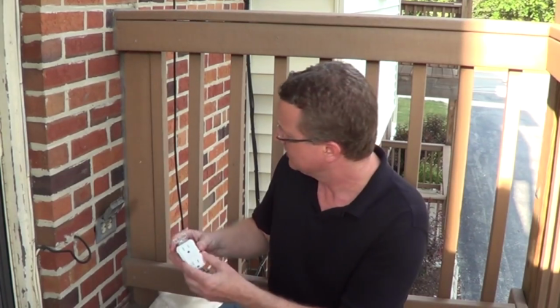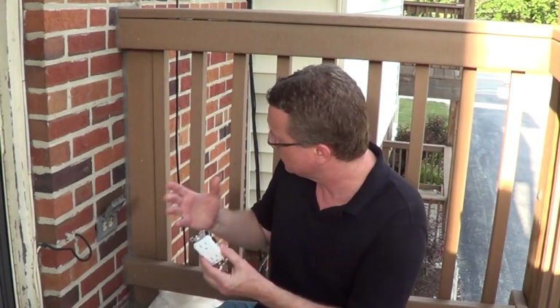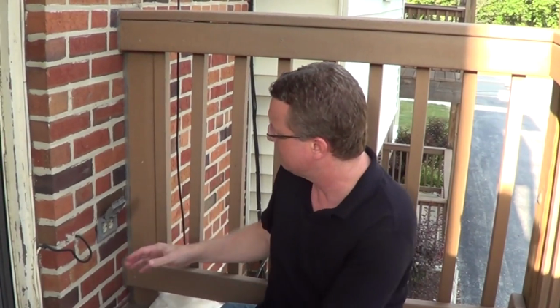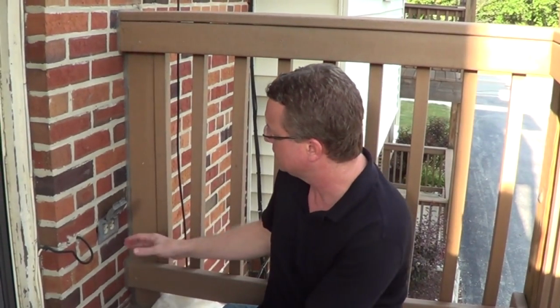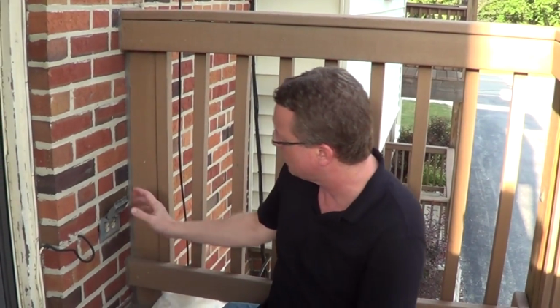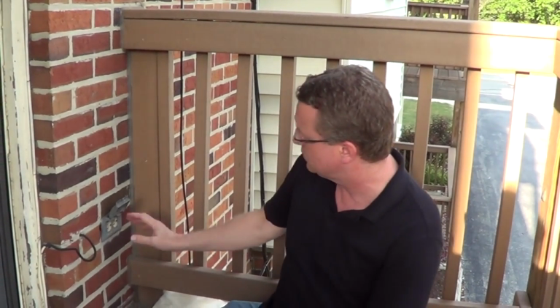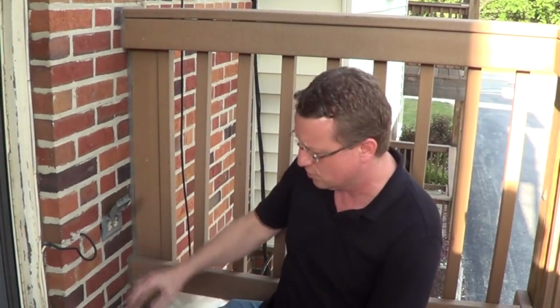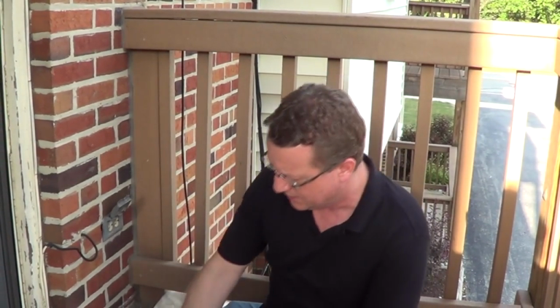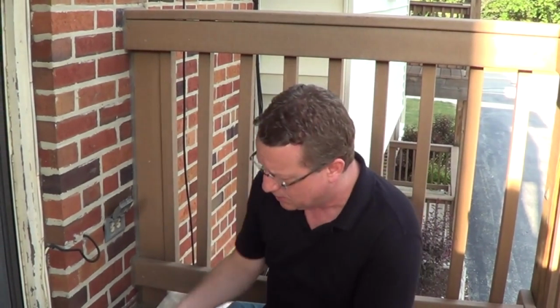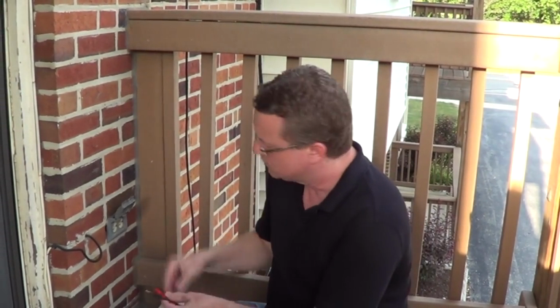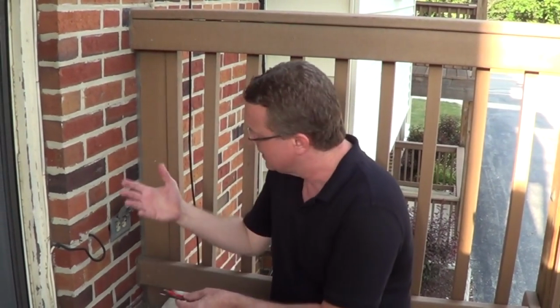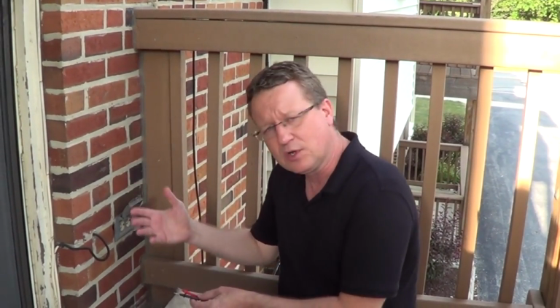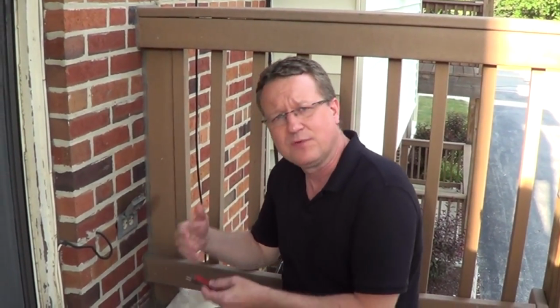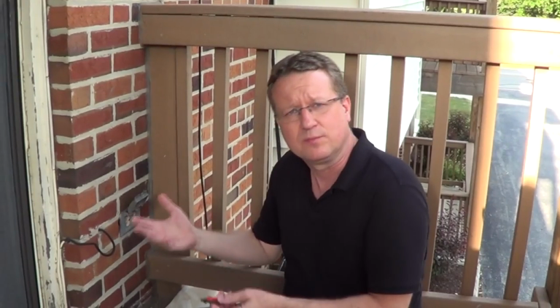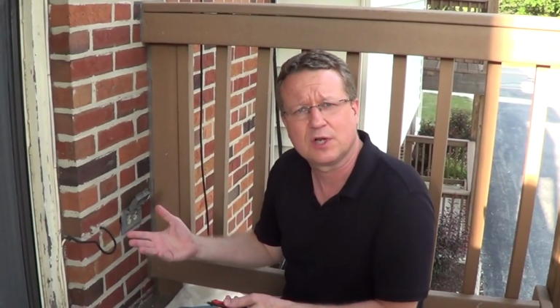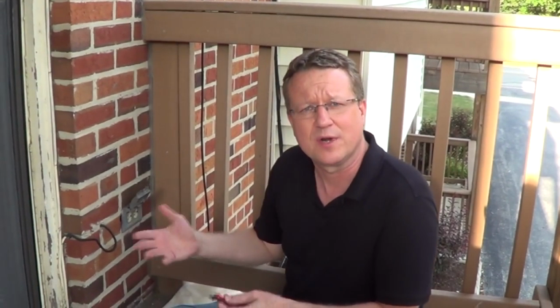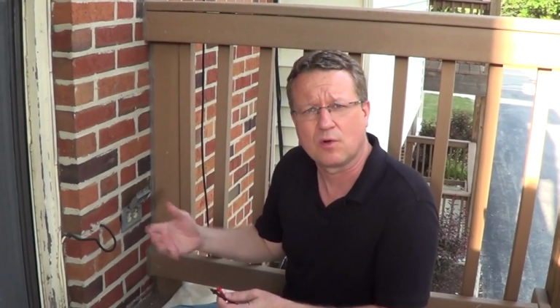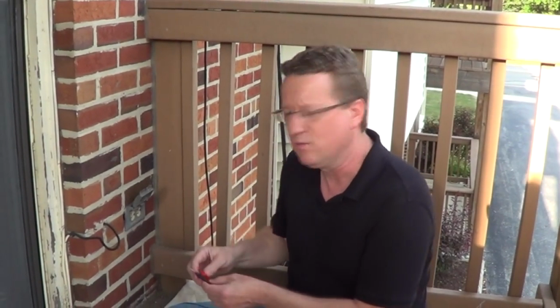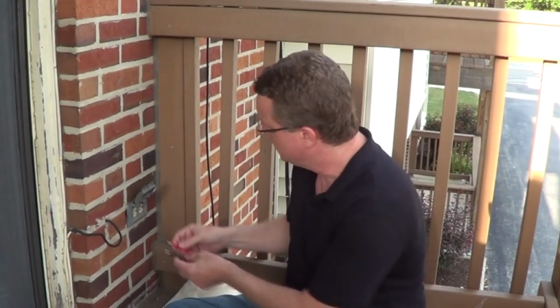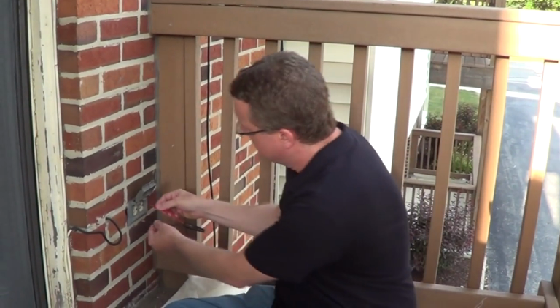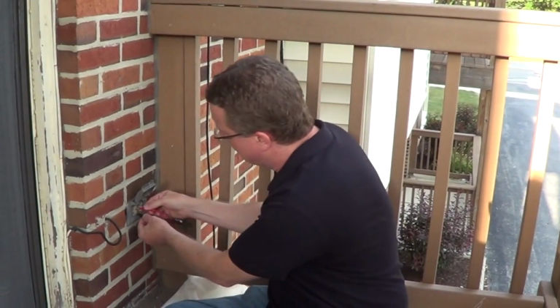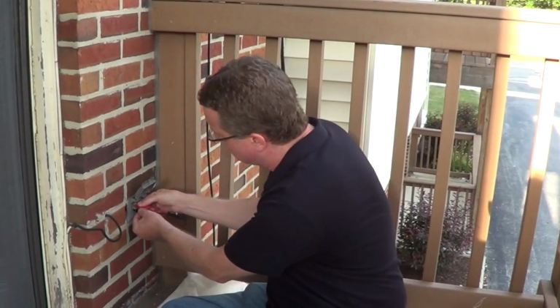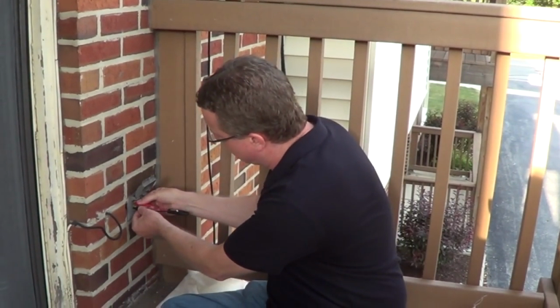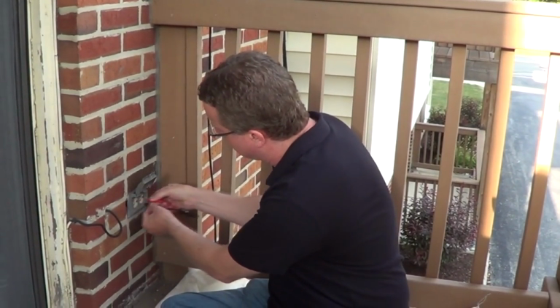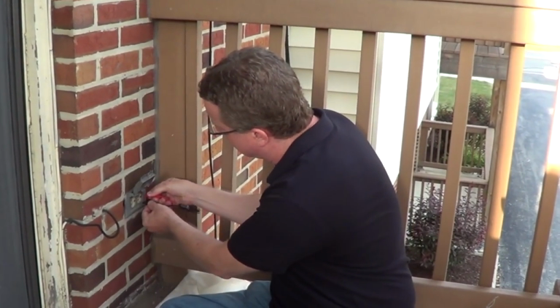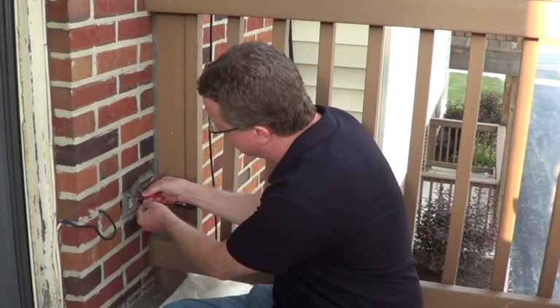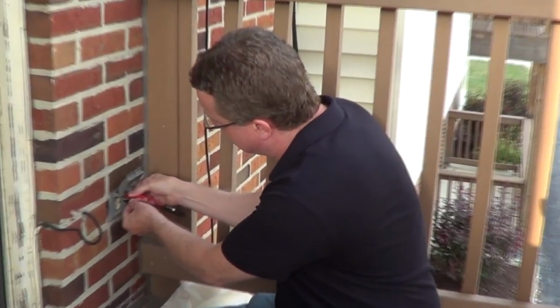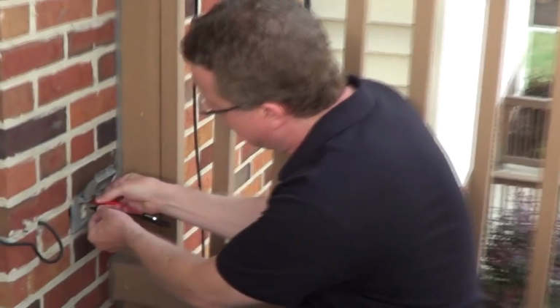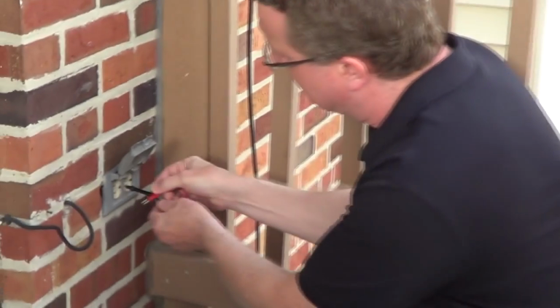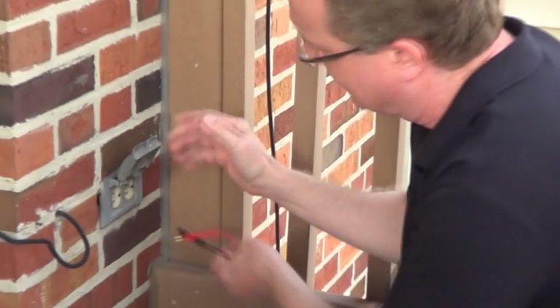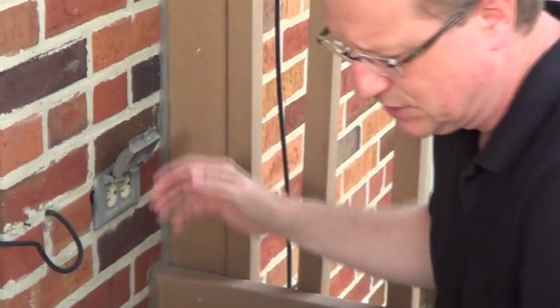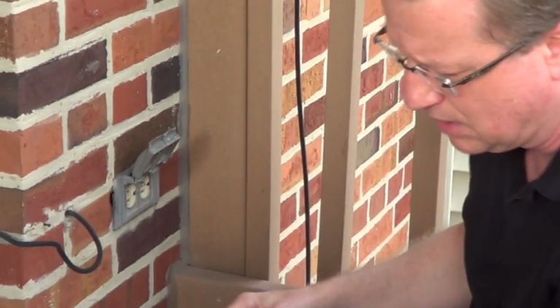The first step is we're going to turn the electrical off — either shut off the breaker or remove the fuse — and we're just going to double check the outlet to make sure the electricity is off.